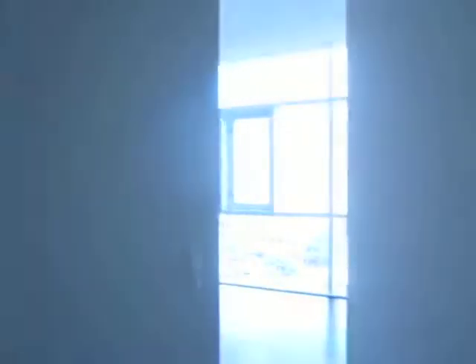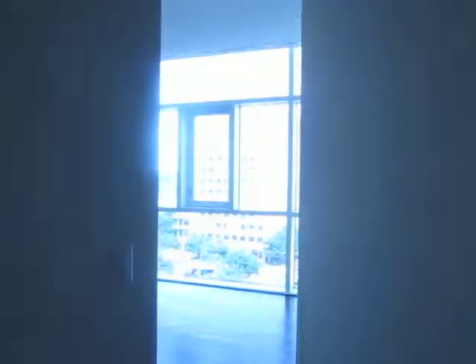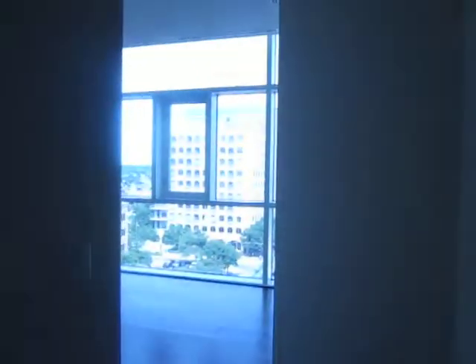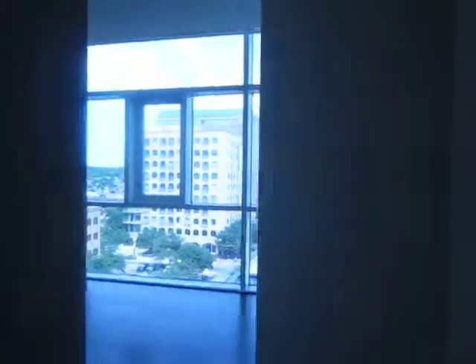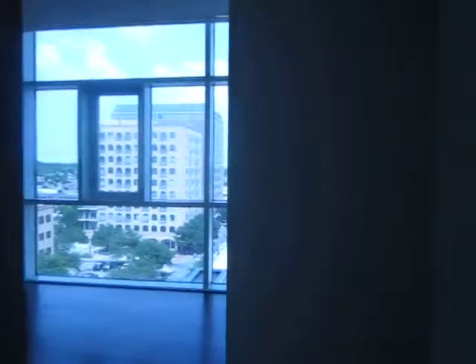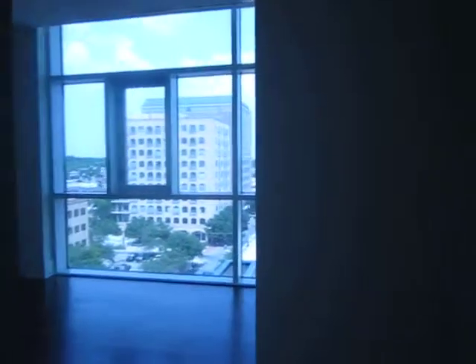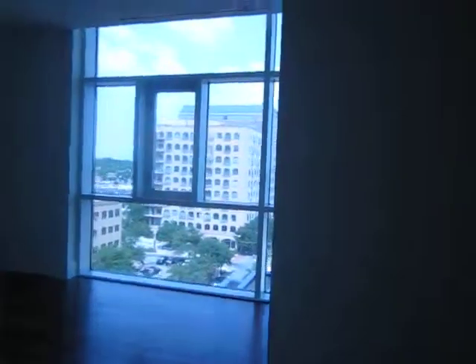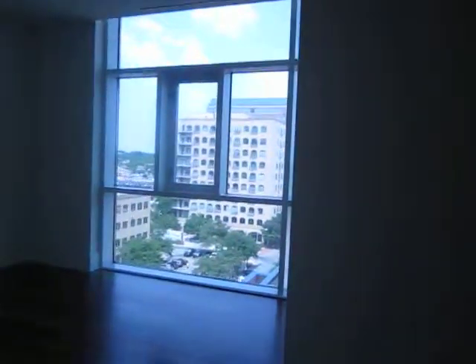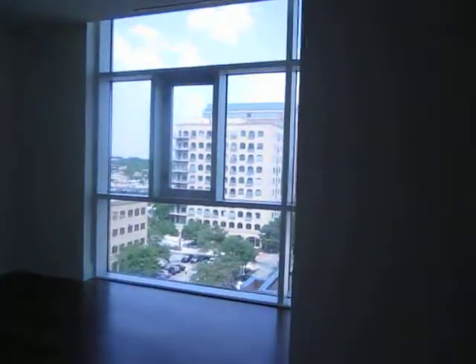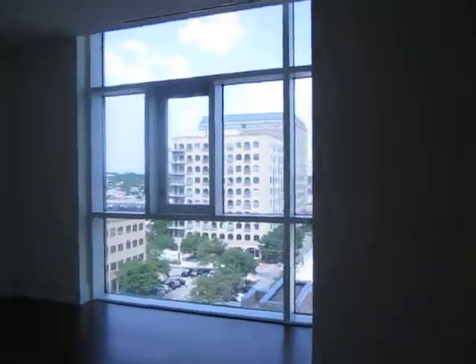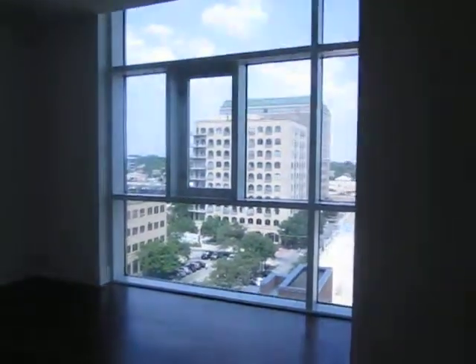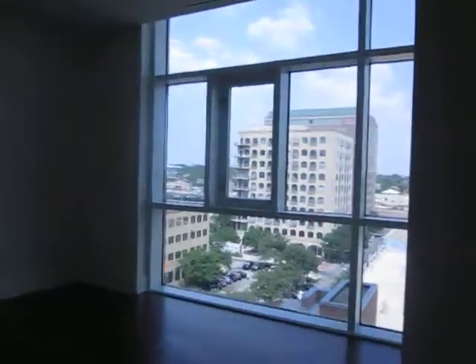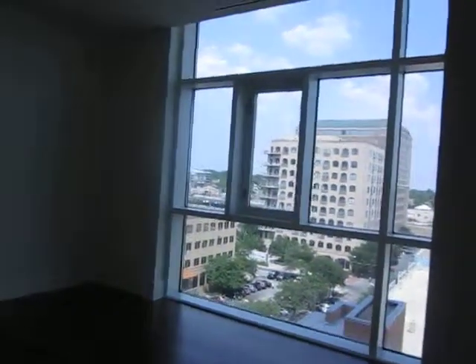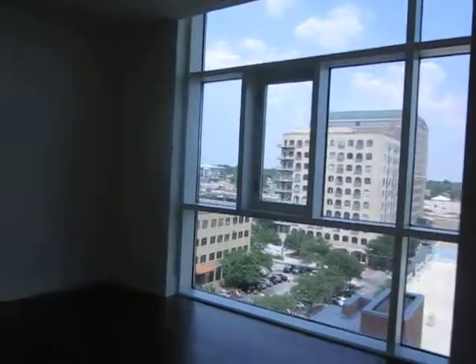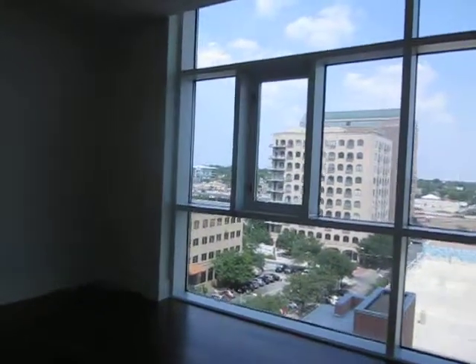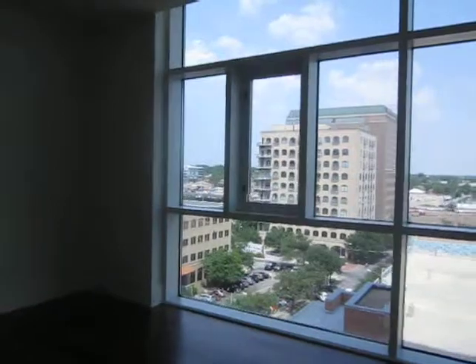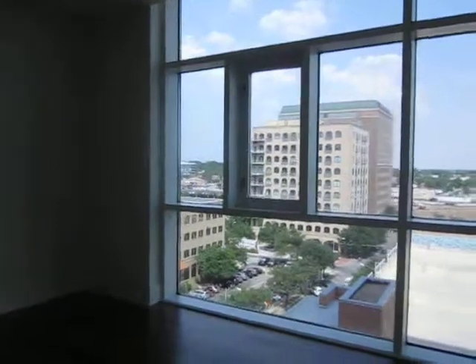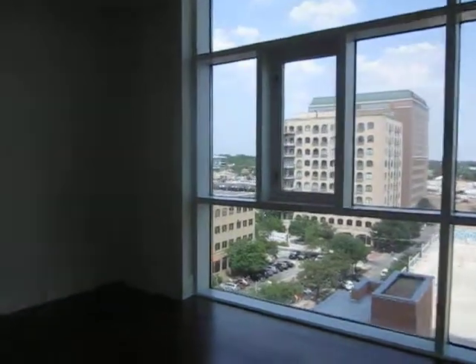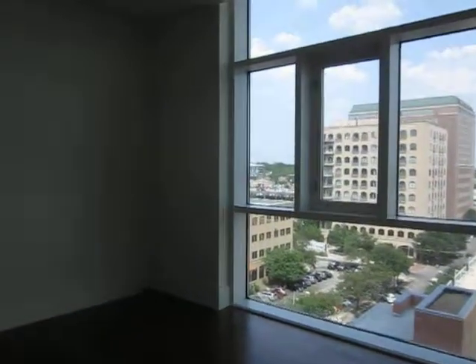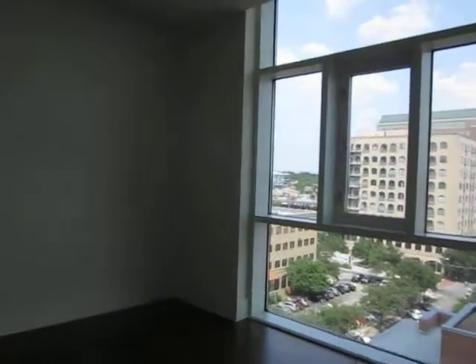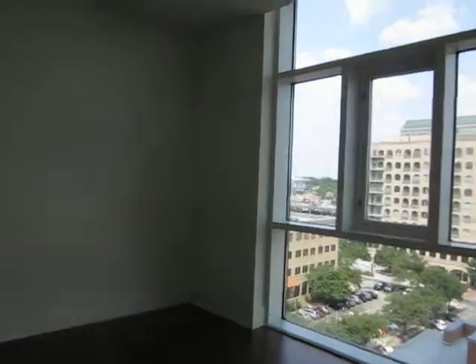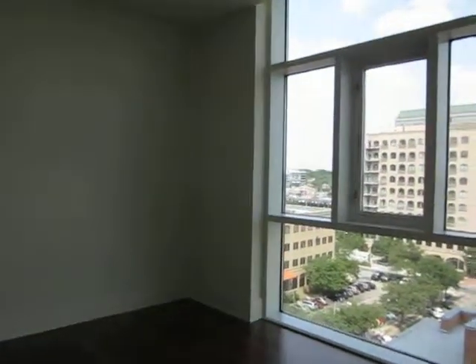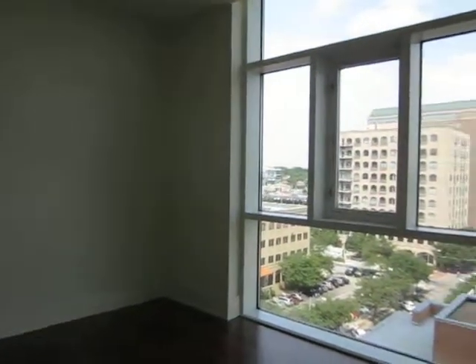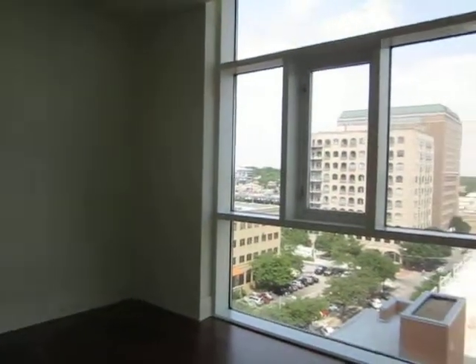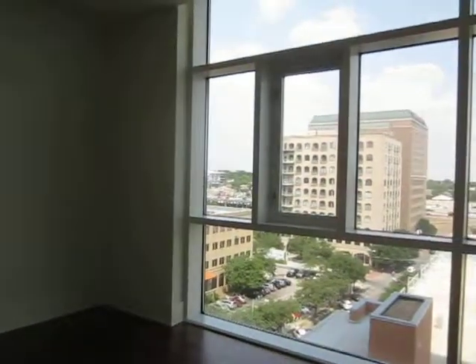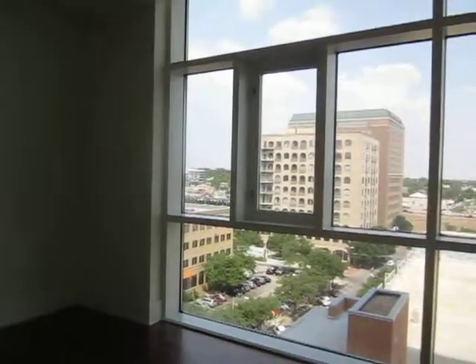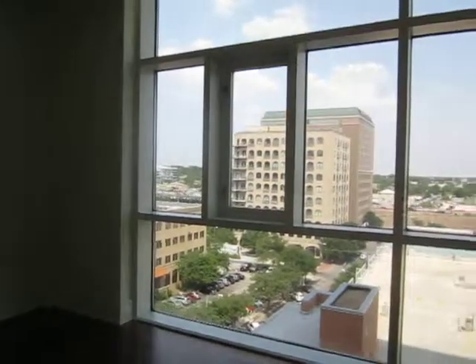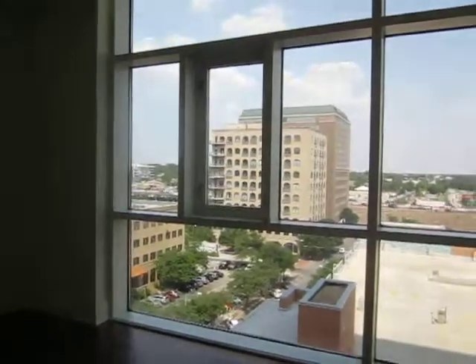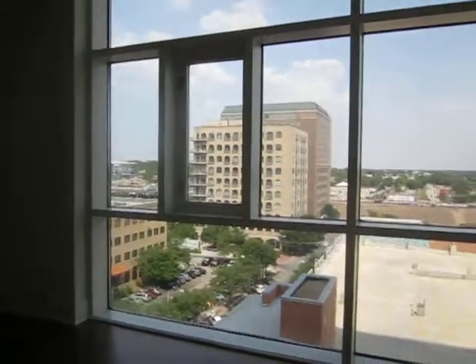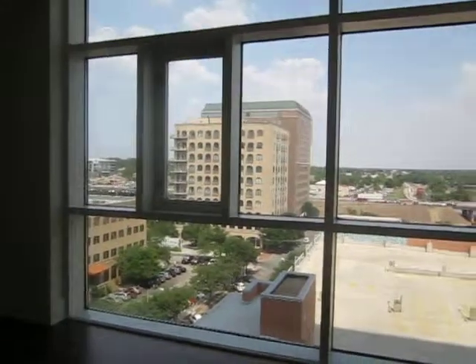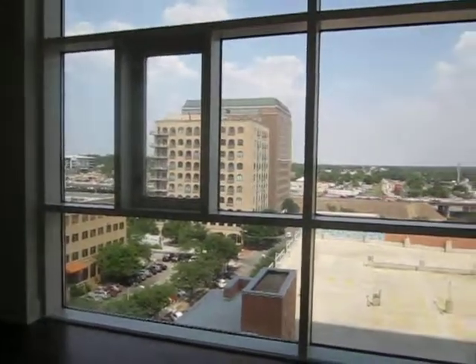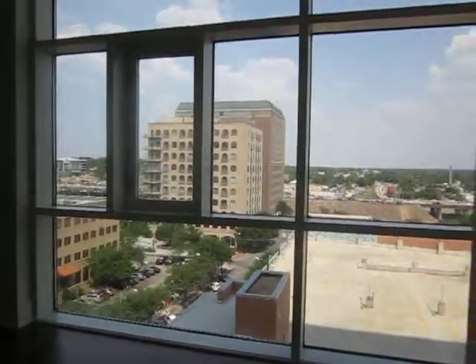If you'd like more information on this condominium, you can call Chris Beckett at 512-796-4340 or email TexasHouses at Hotmail.com. Thank you for watching.